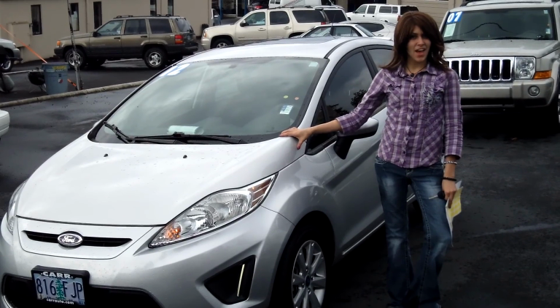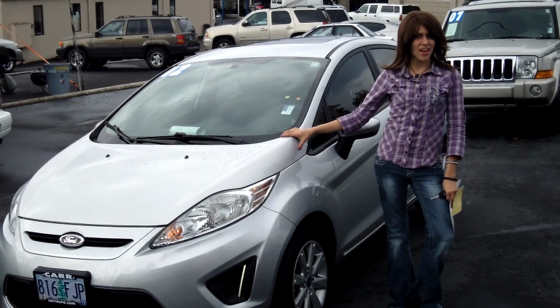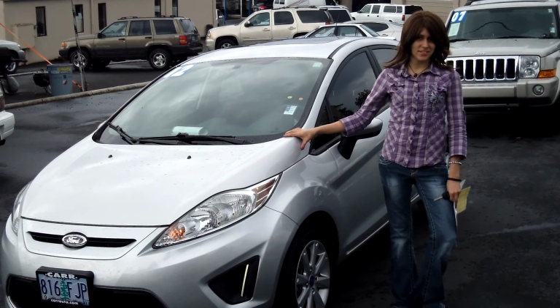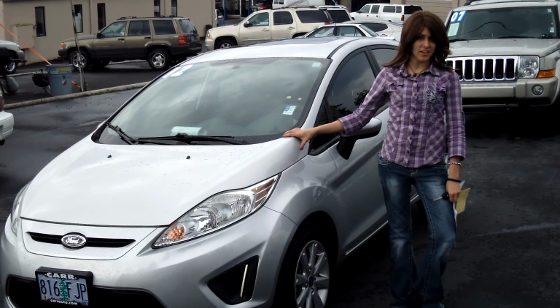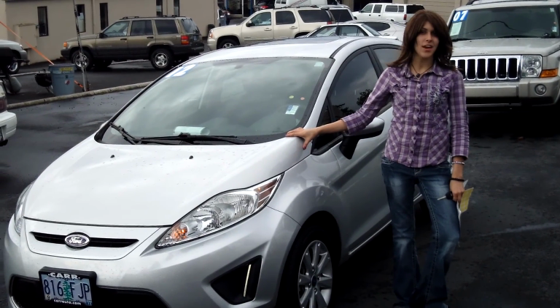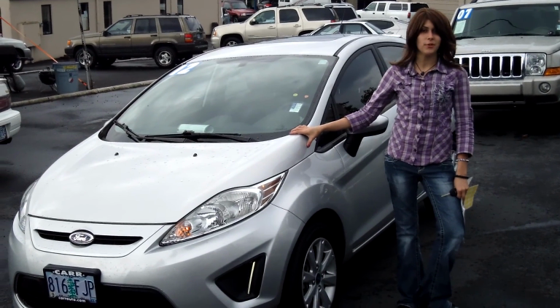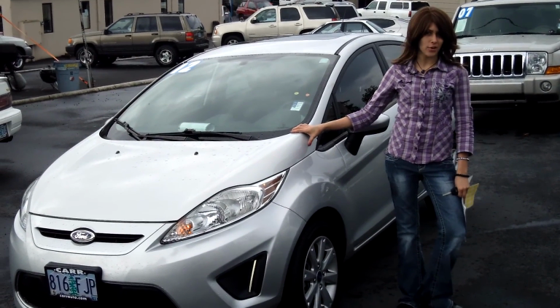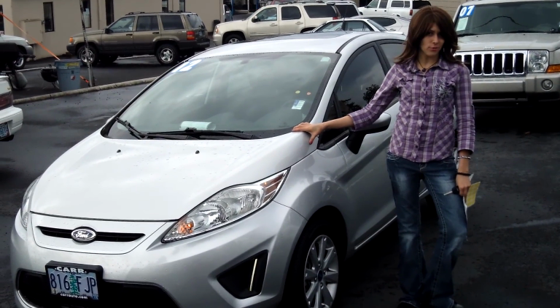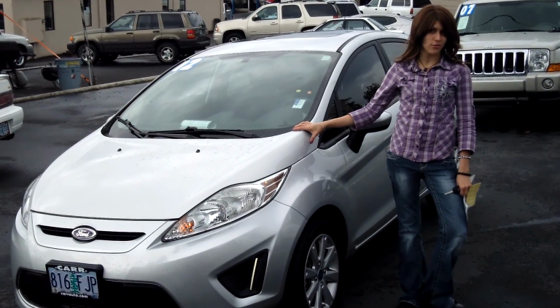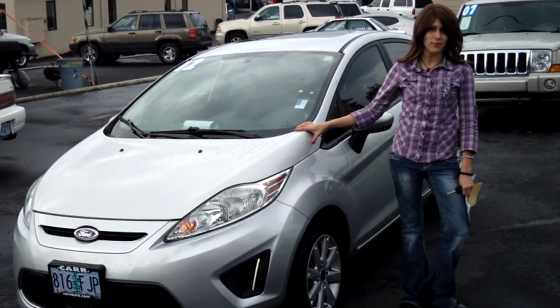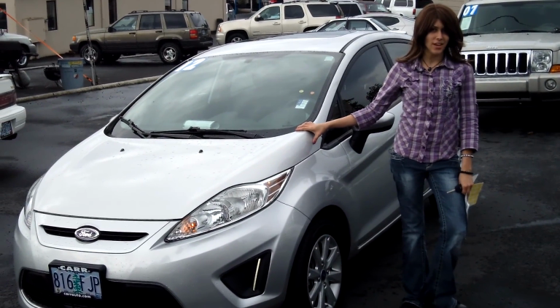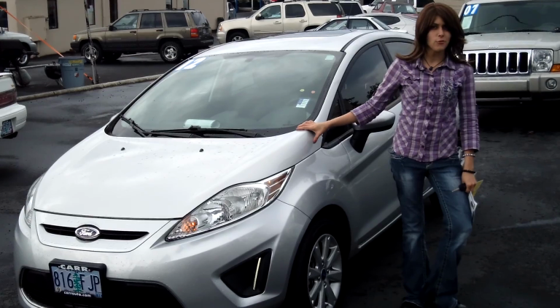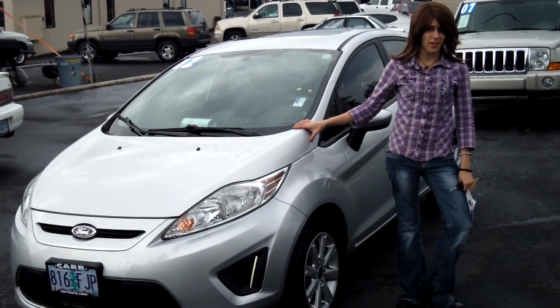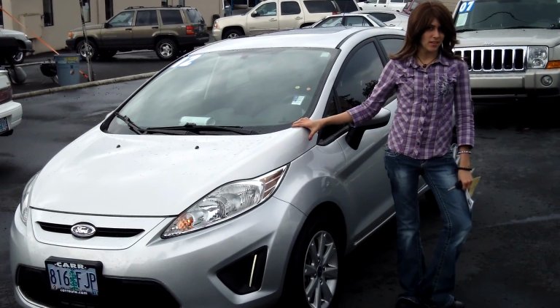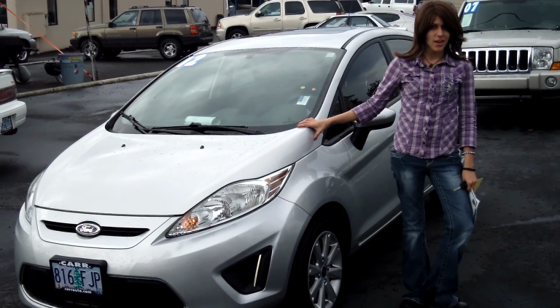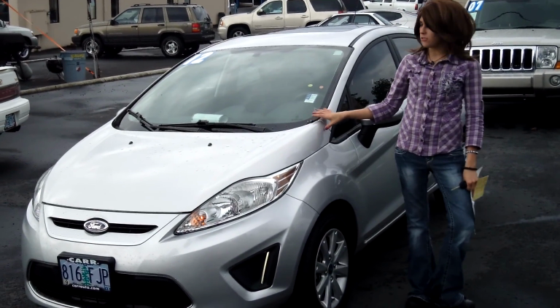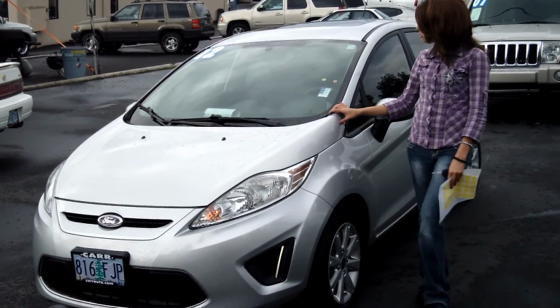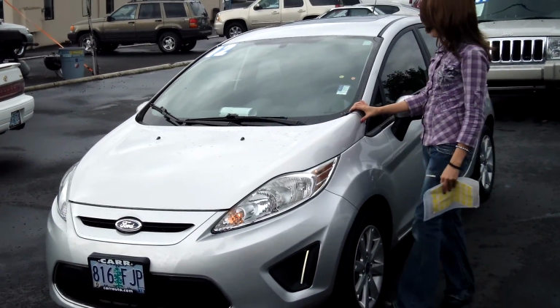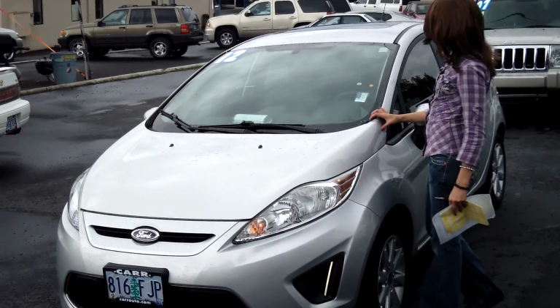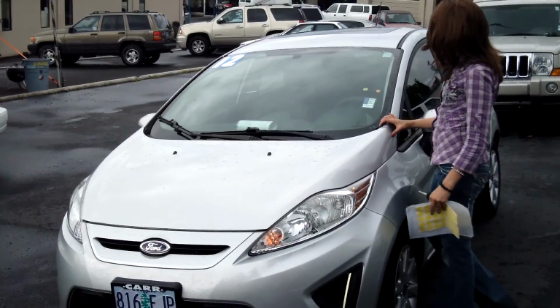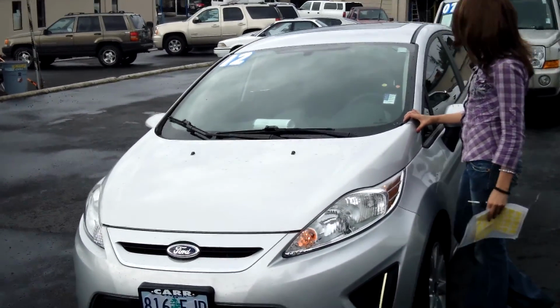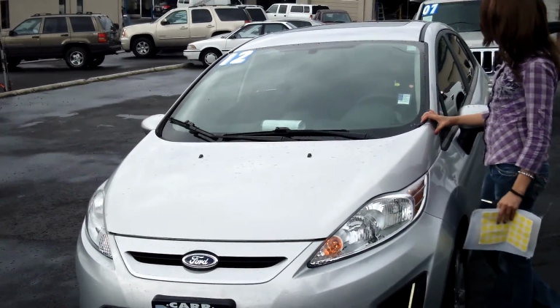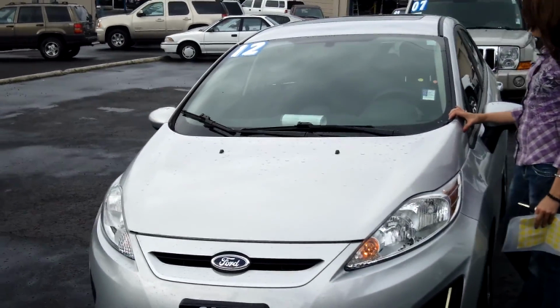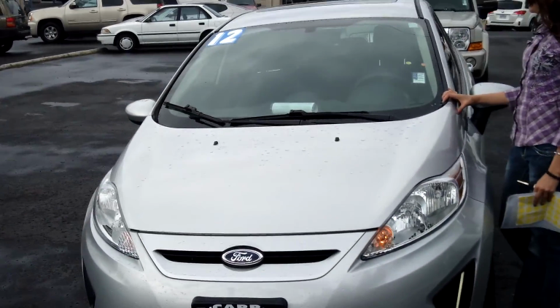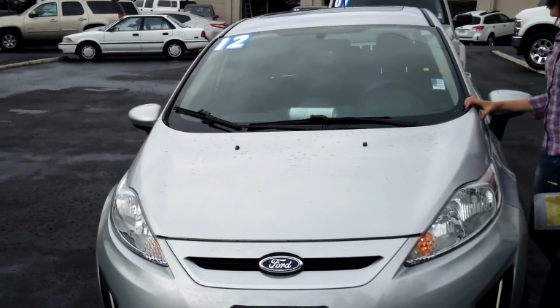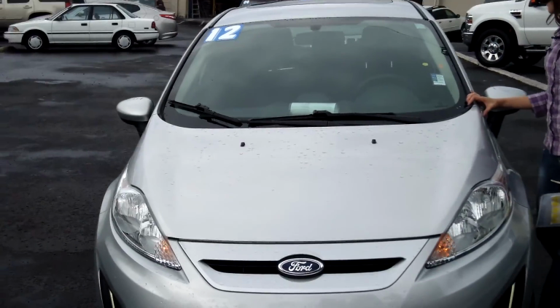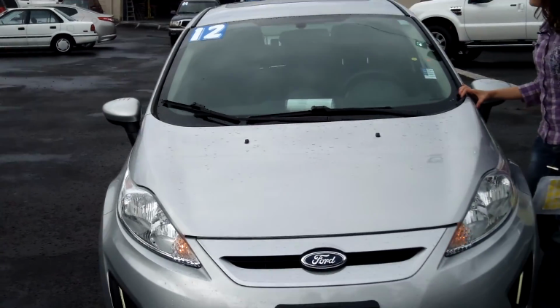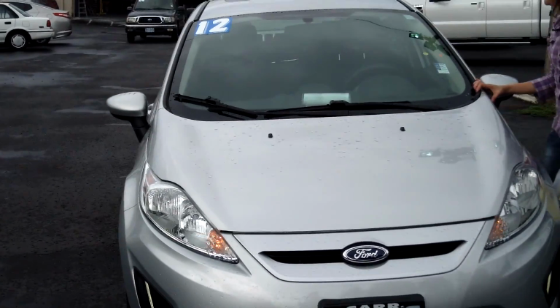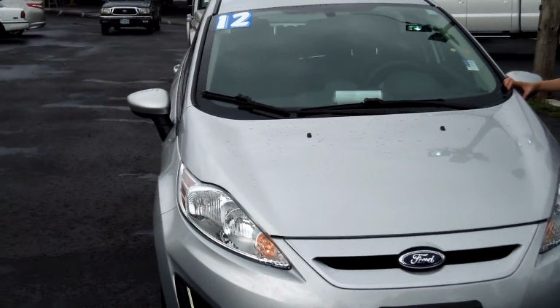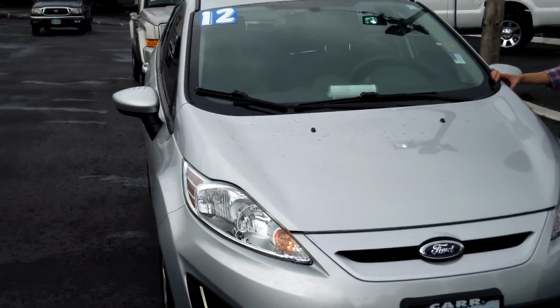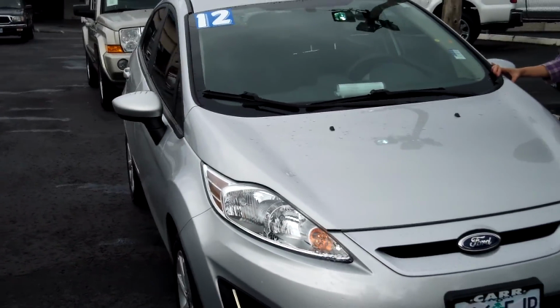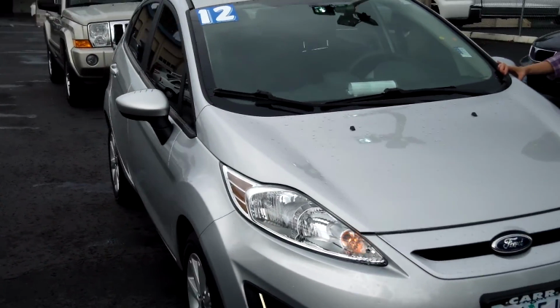Hey guys, this is Annalise. I am down here at CarUse Cars in Beaverton. Thank you for clicking on that link. This is your virtual tour for a 2012 Ford Fiesta, stock number WP3529.